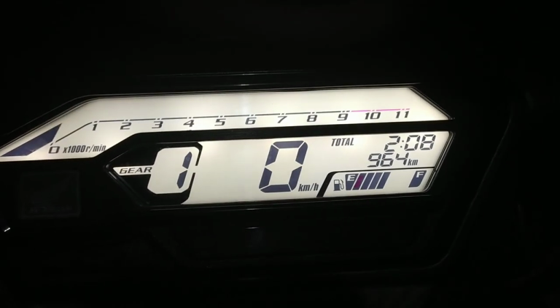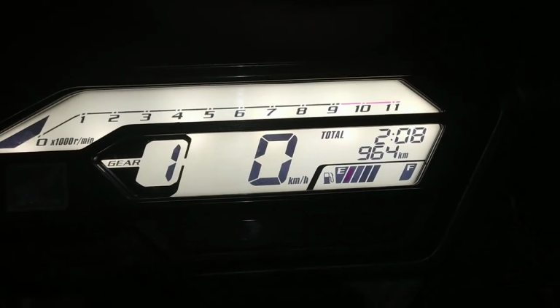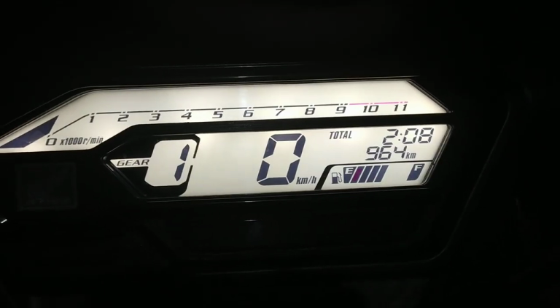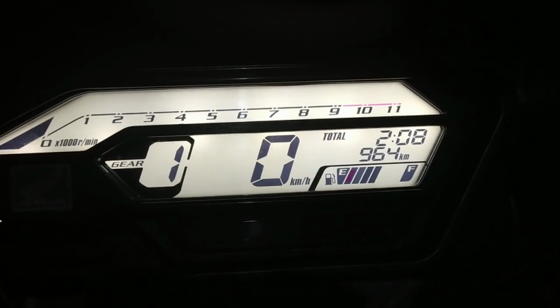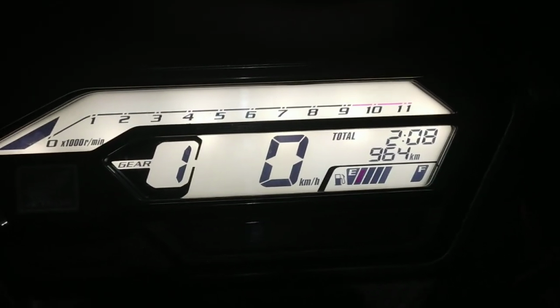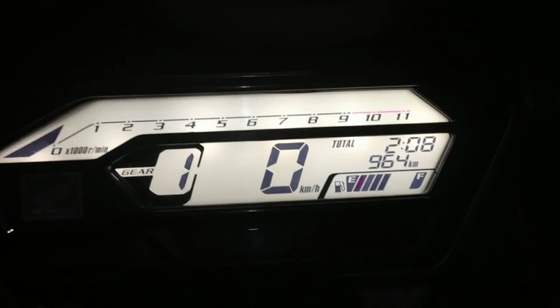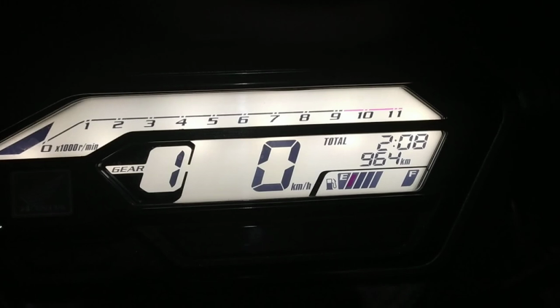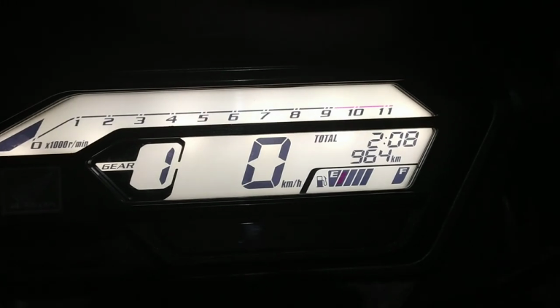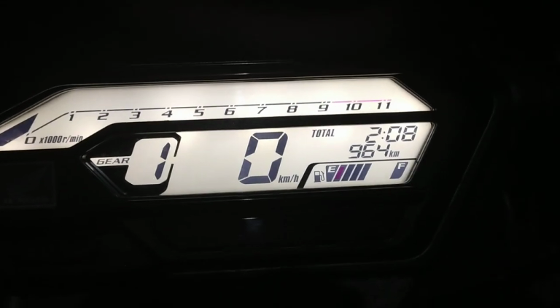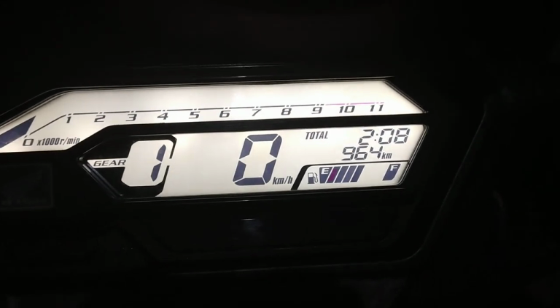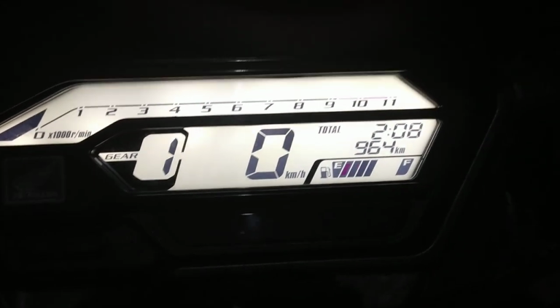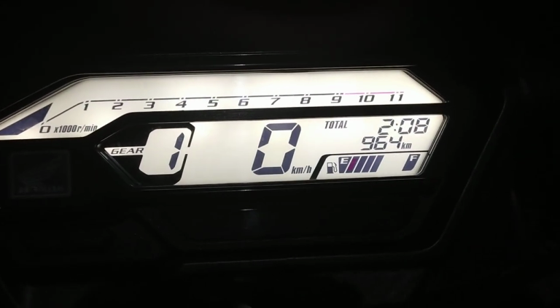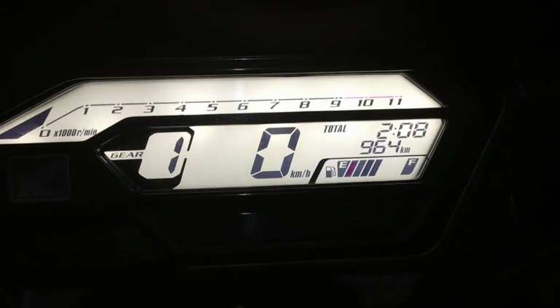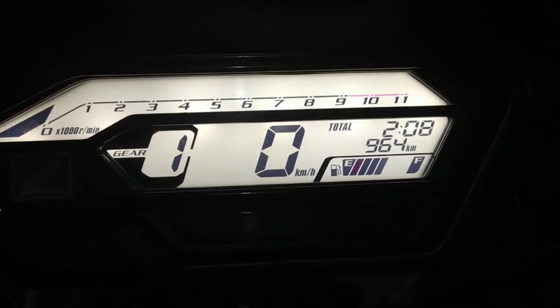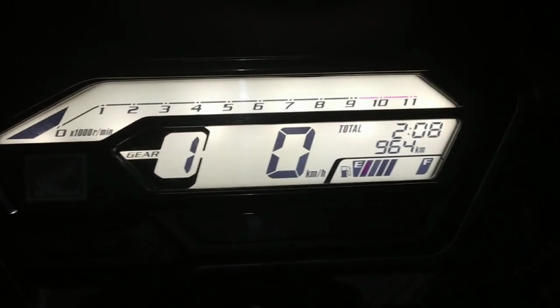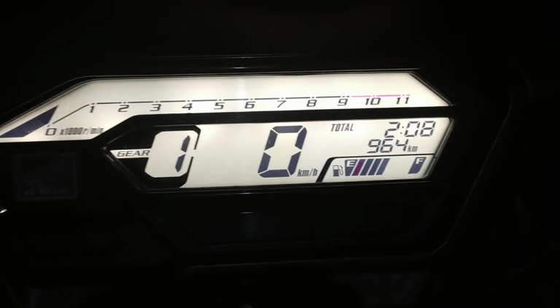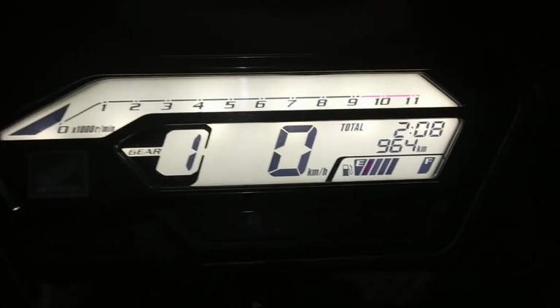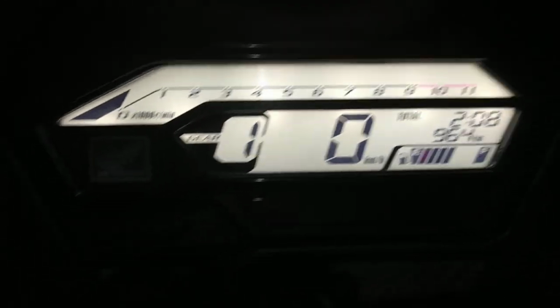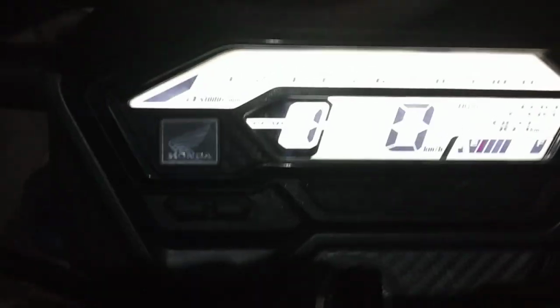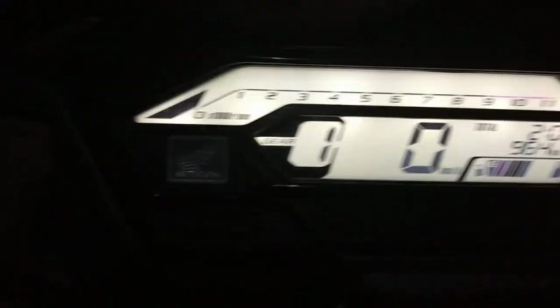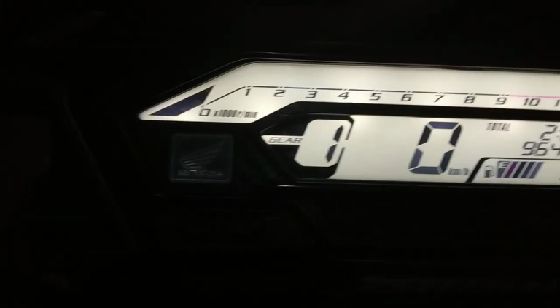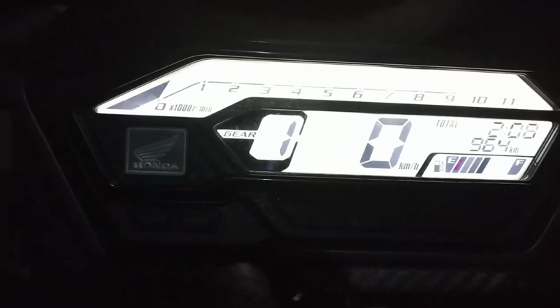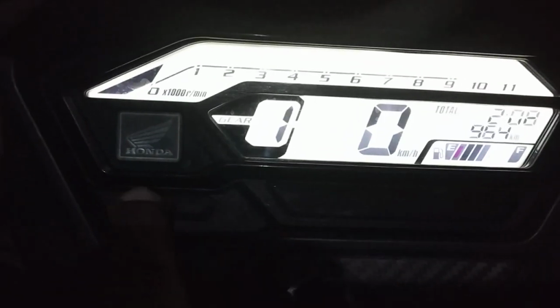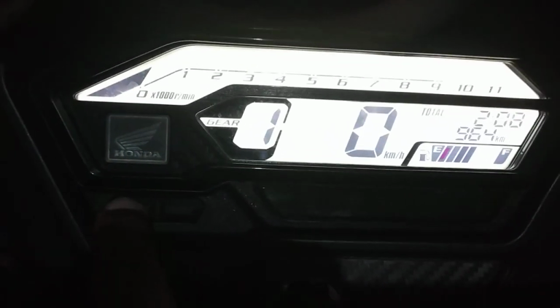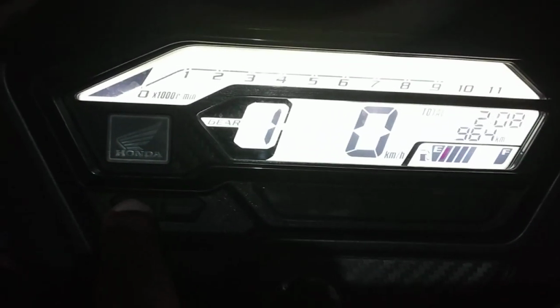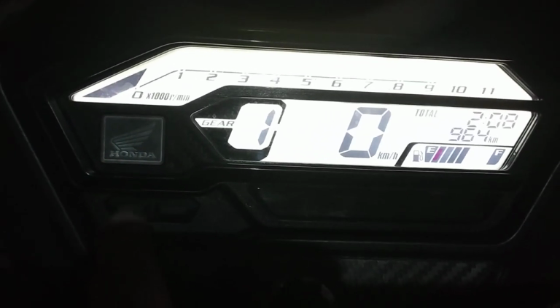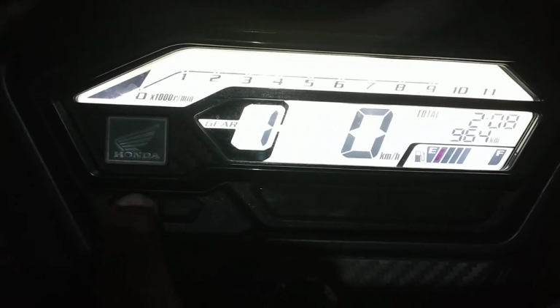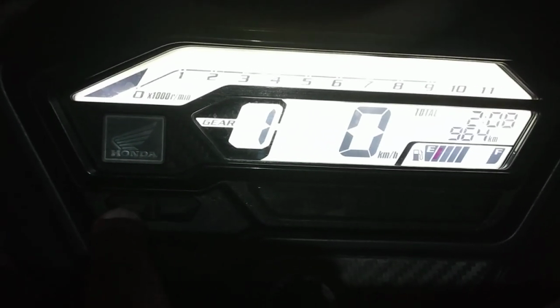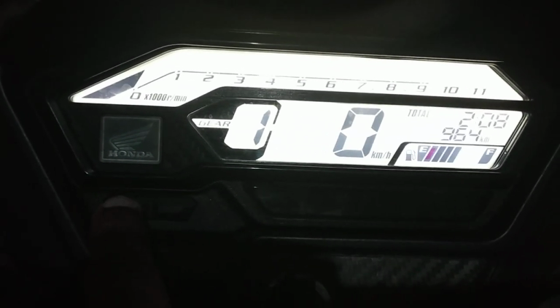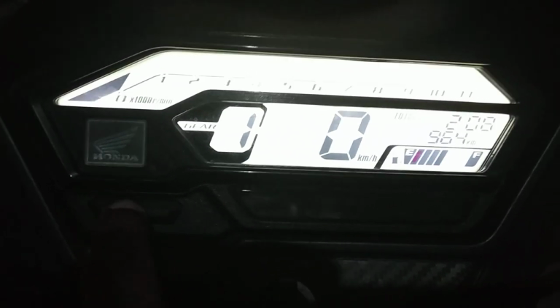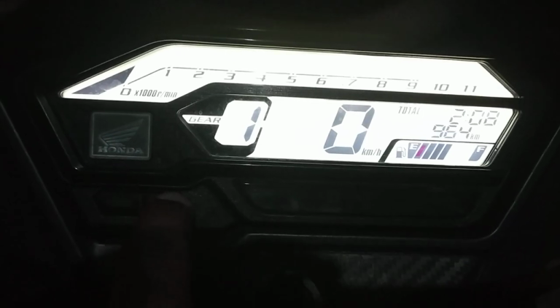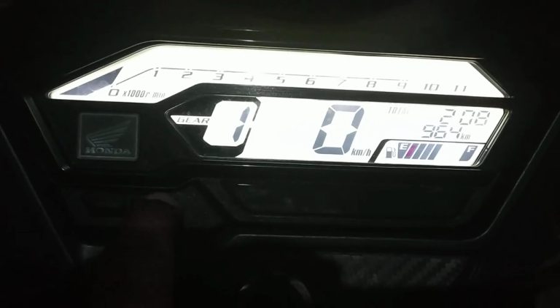Honda X-Blade consists of two trip meters, trip A and trip B. If you want to use these two trip meters, you can use this select button. This is the select button and this is the set button.